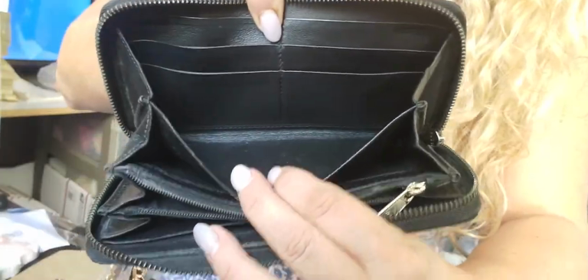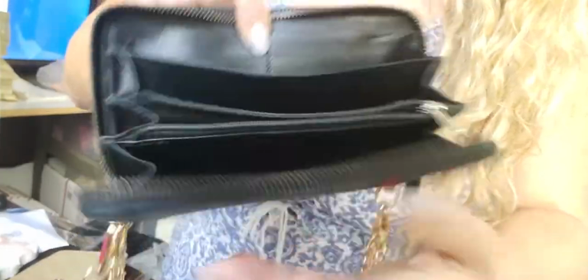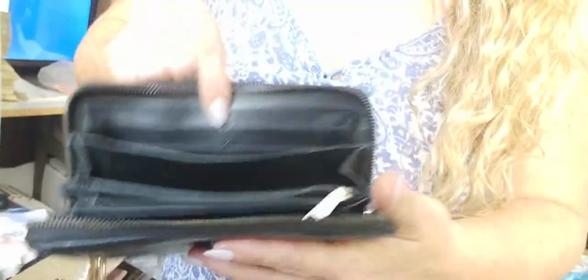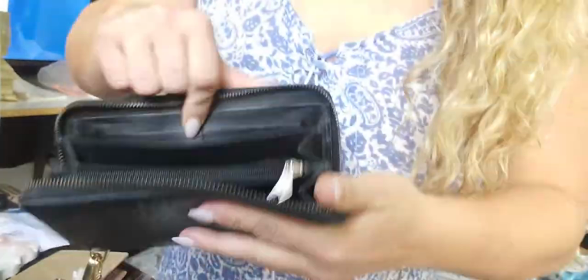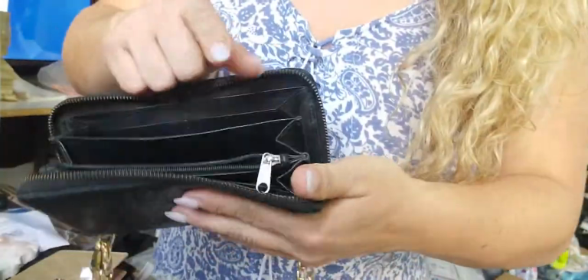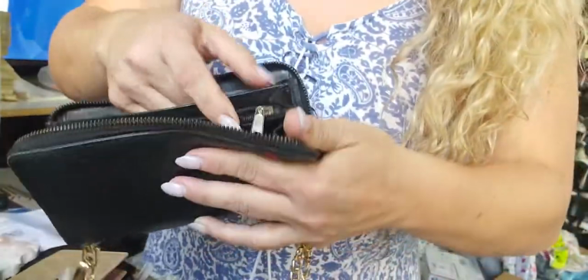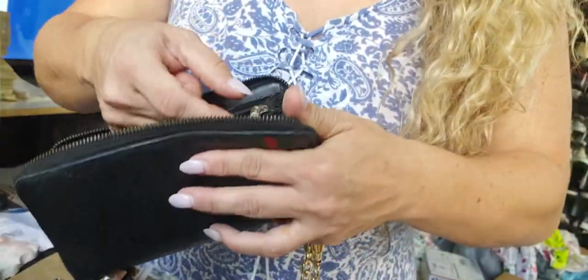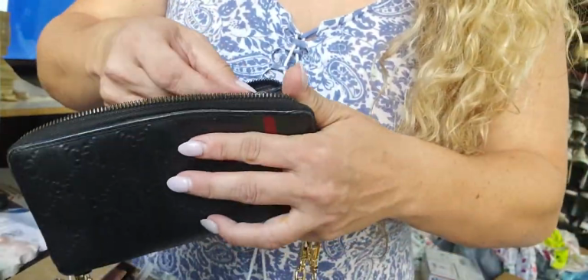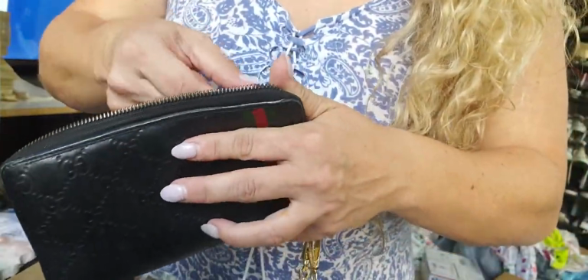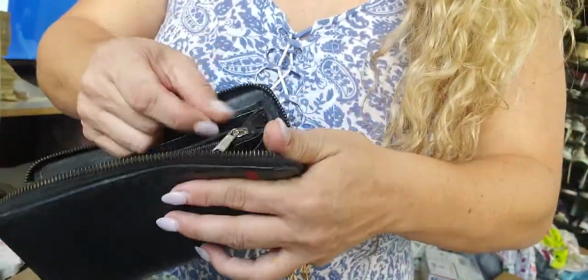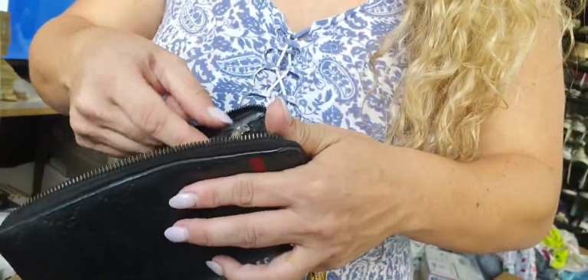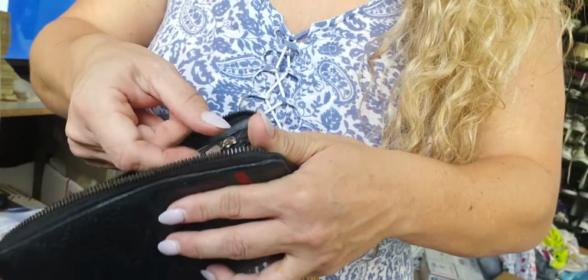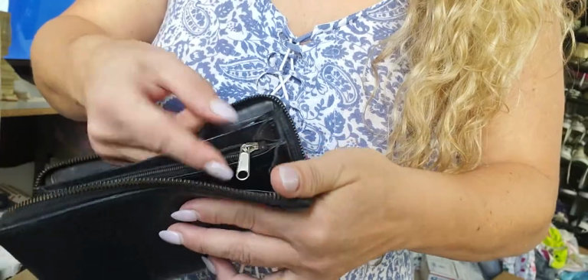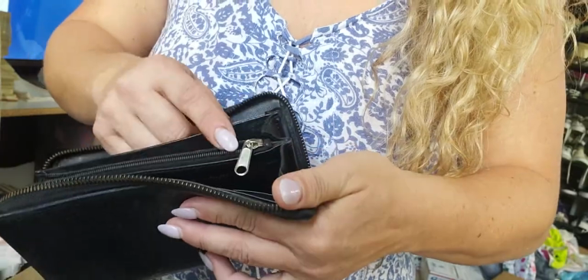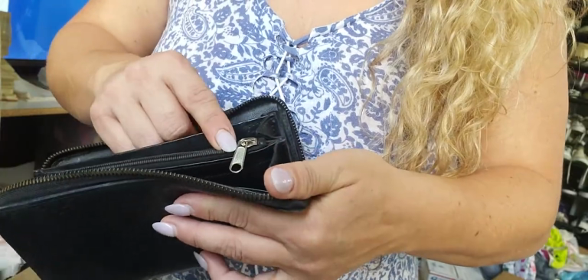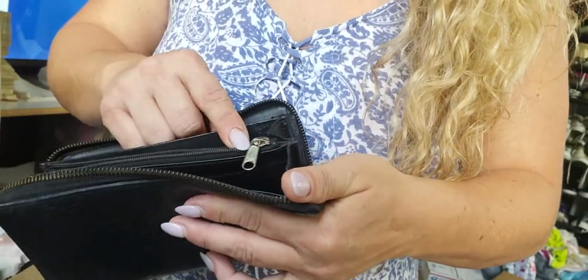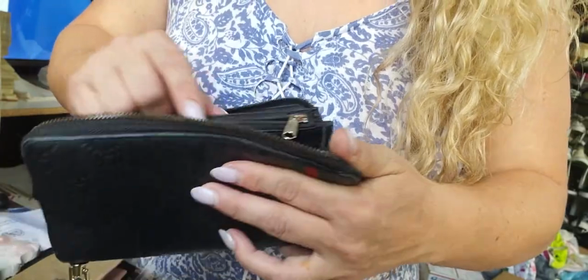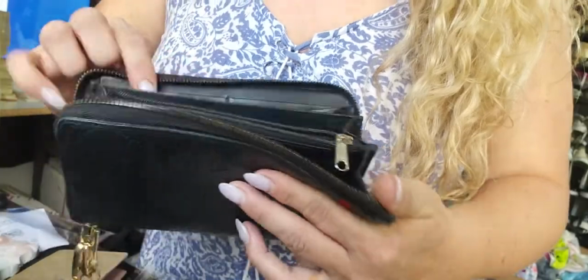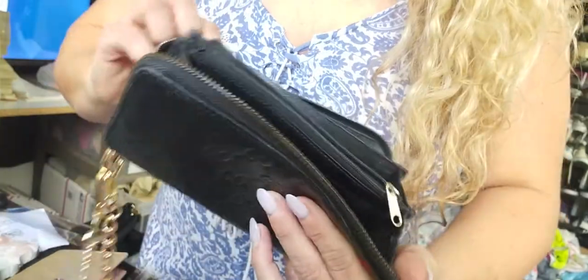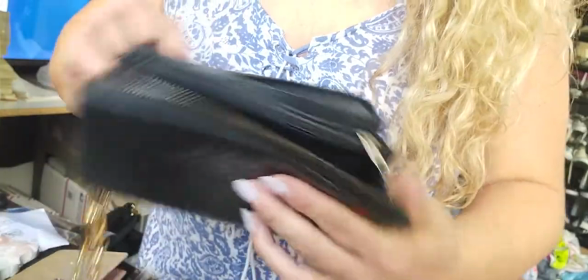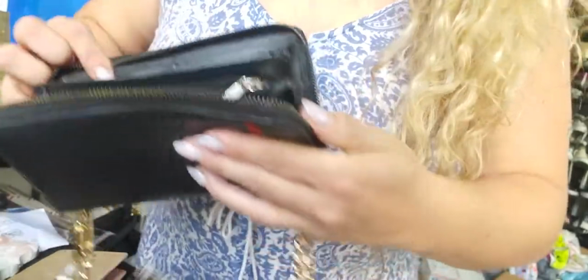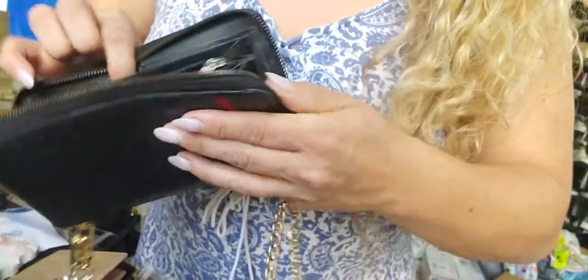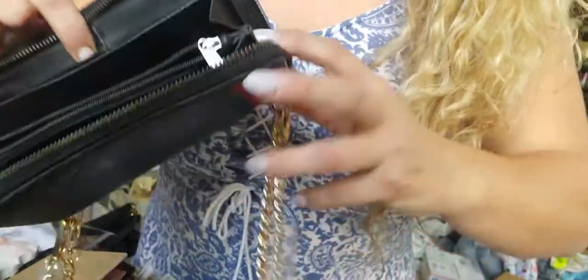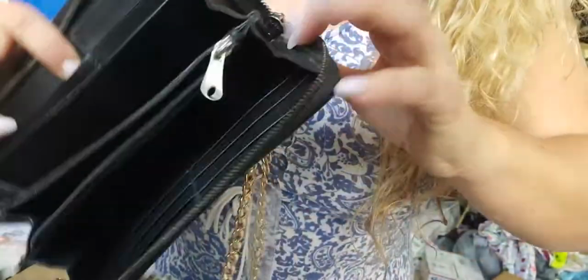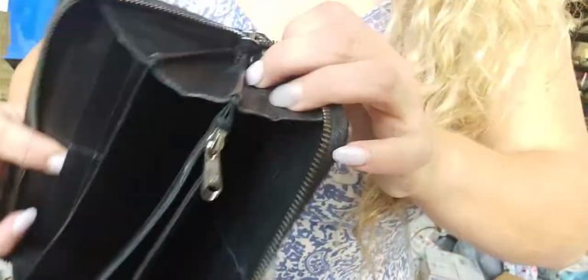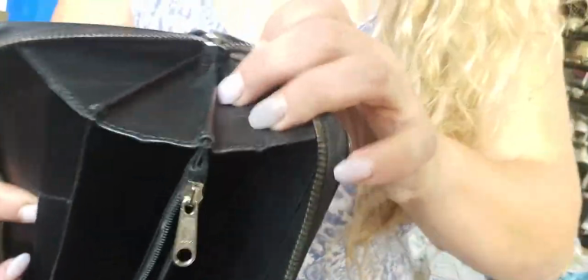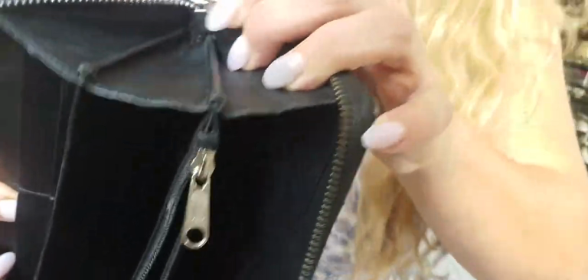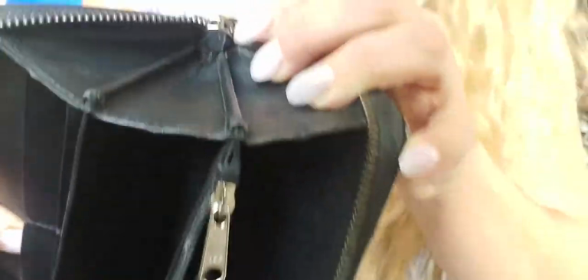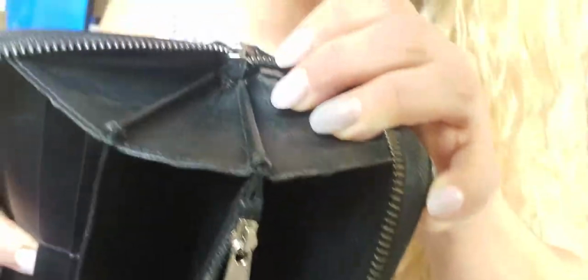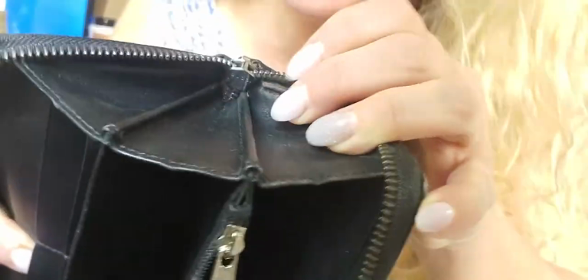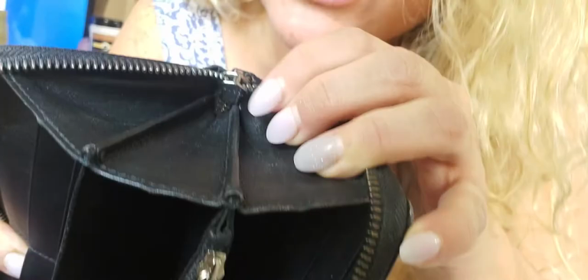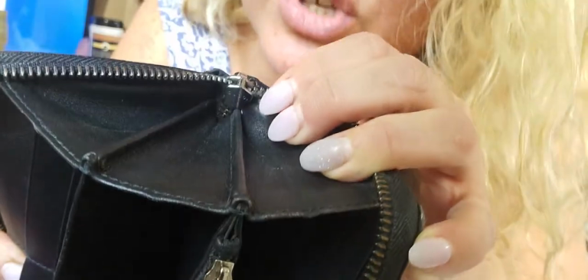I didn't know that this zipper pull was changed. You're going to notice that inside the zippers it does say Gucci.